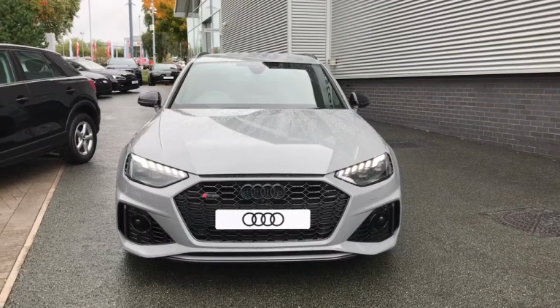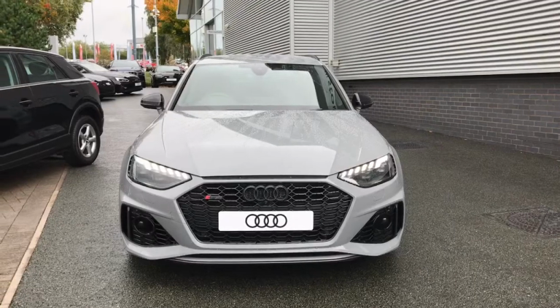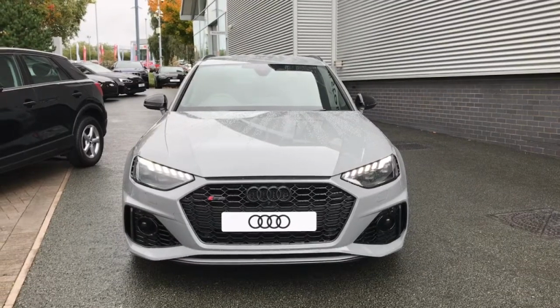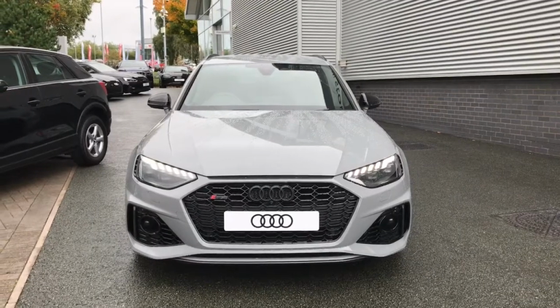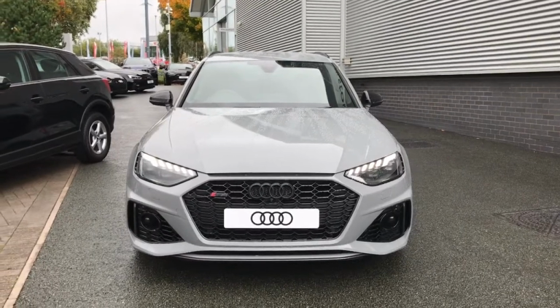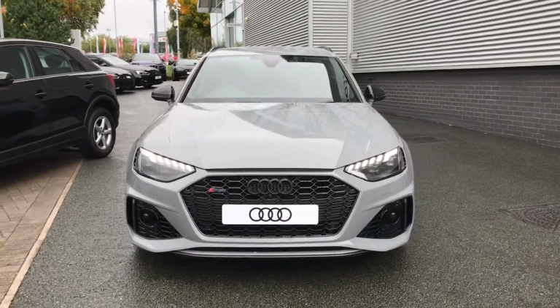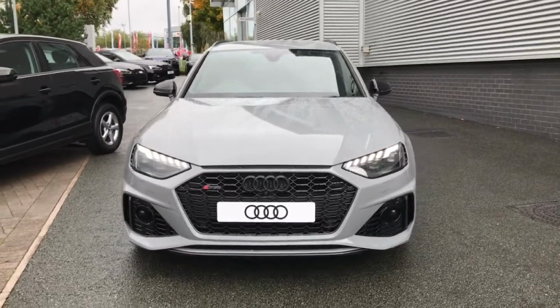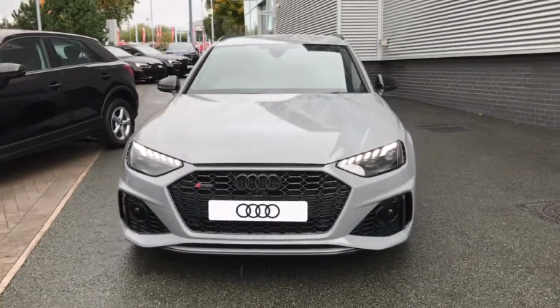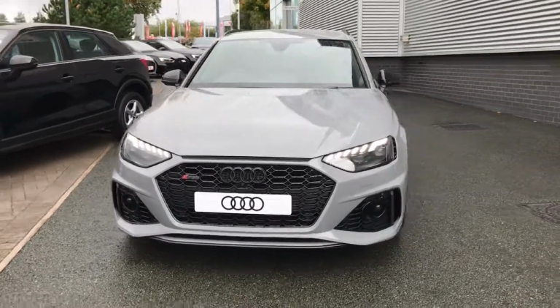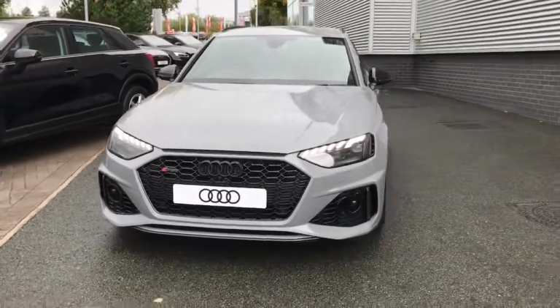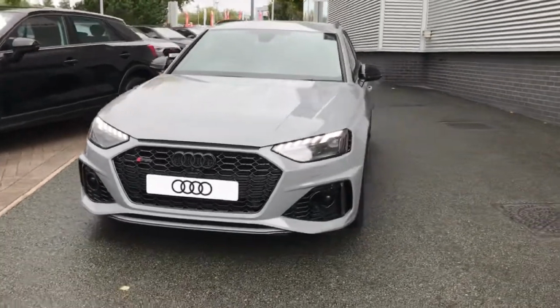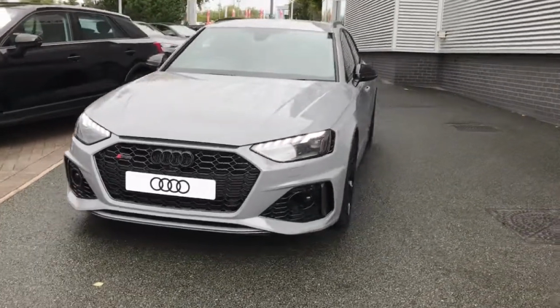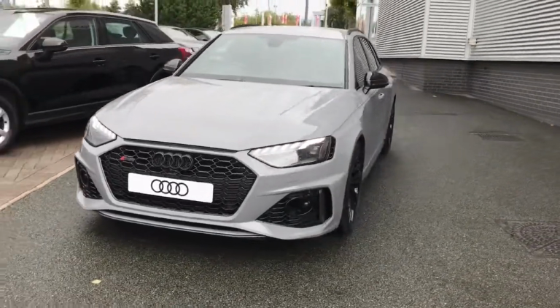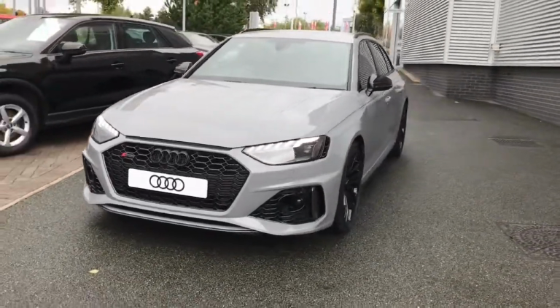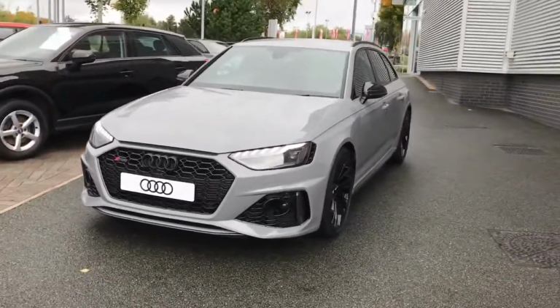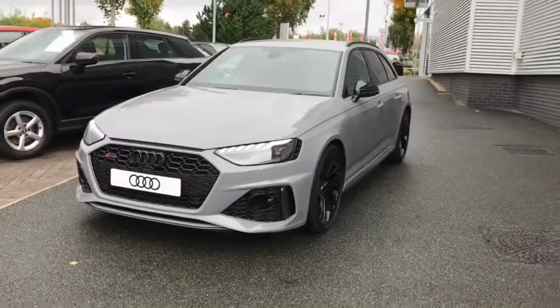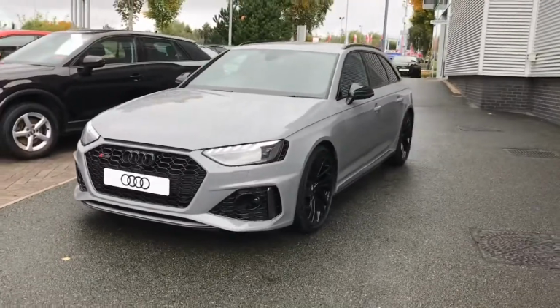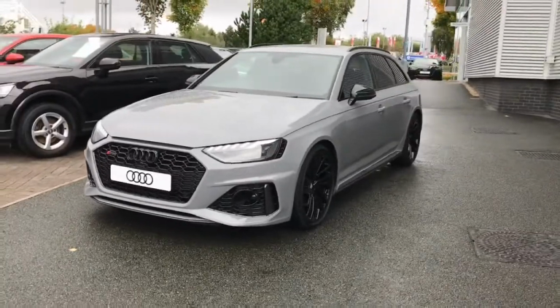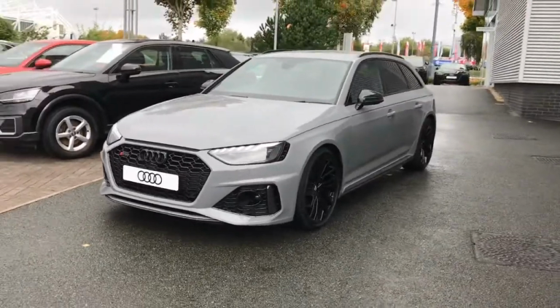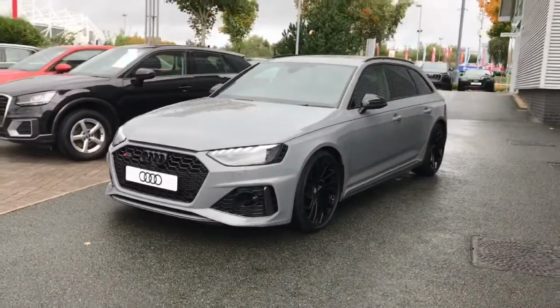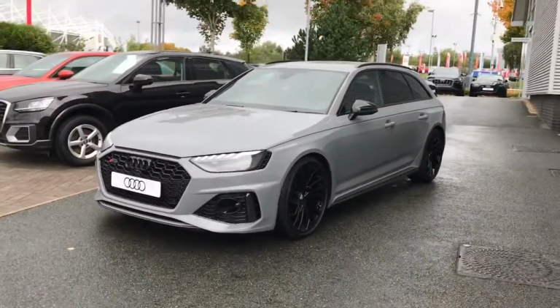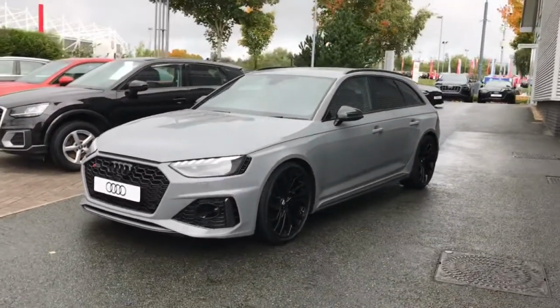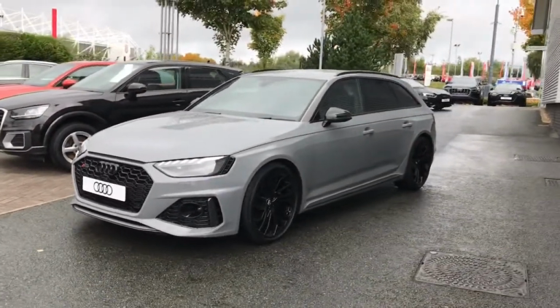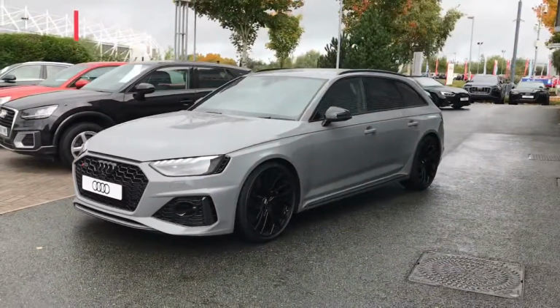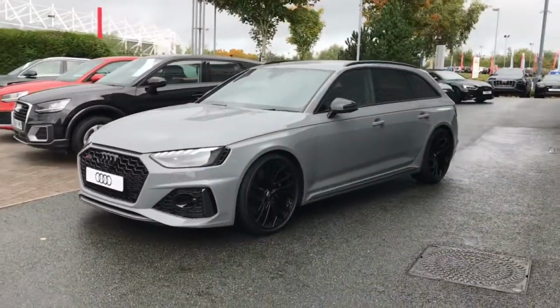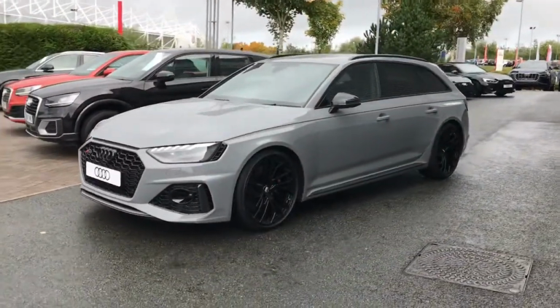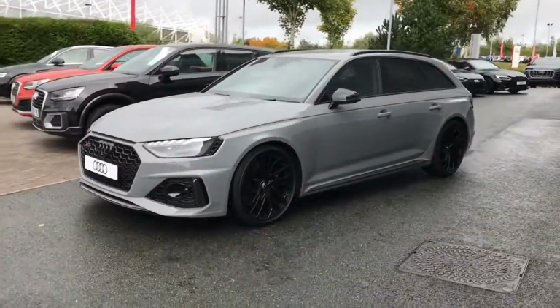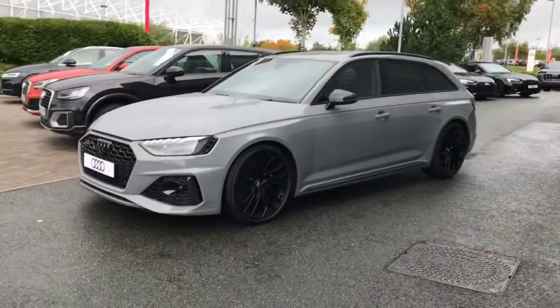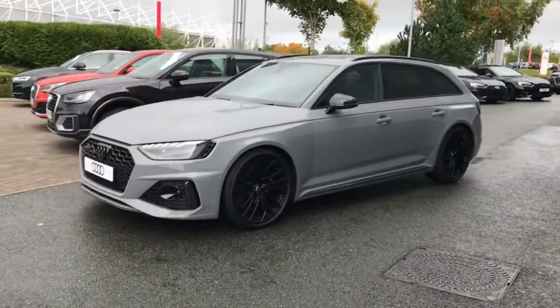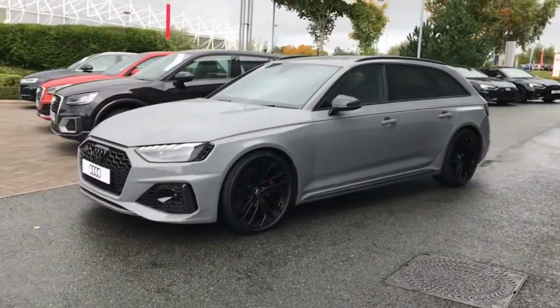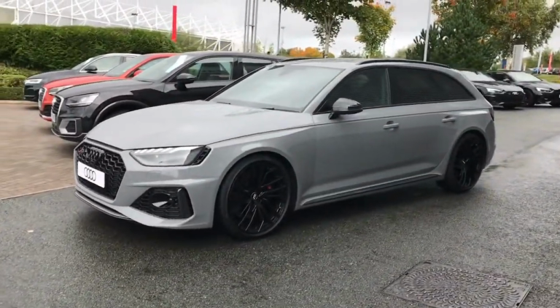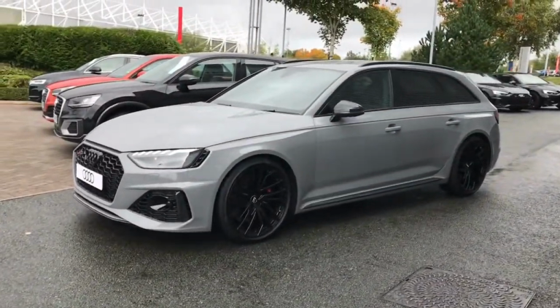Hello and welcome to Stoke Audi. Here we have a brand new Audi RS4 Avant. This is the carbon black trim line with the 2.9 litre TFSI V6 engine.